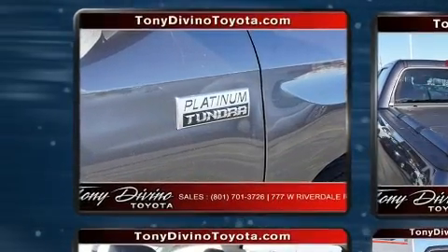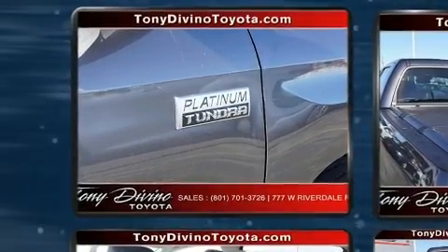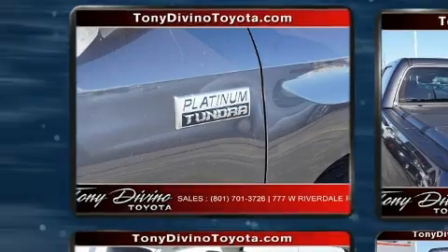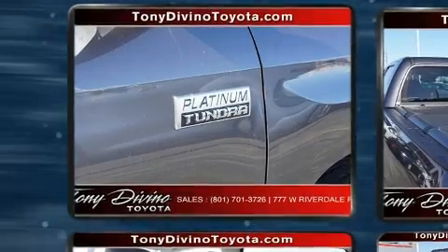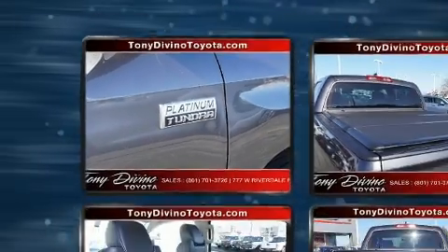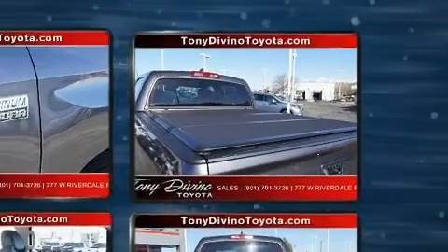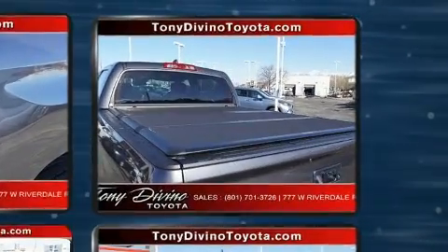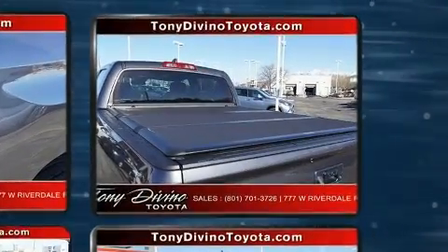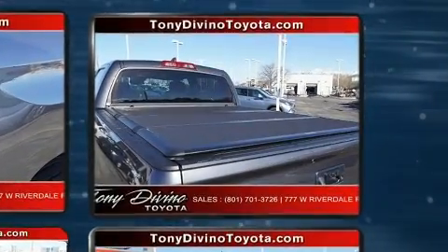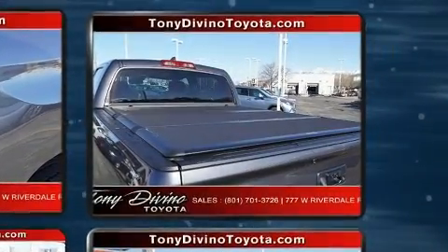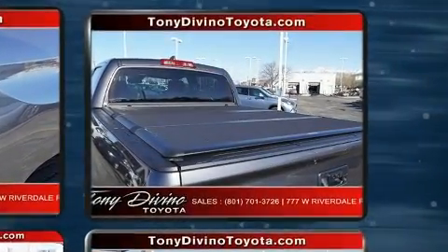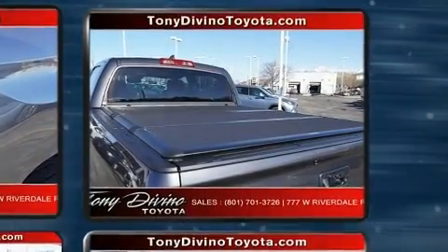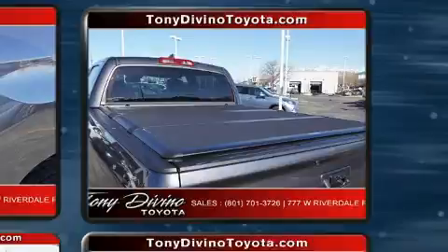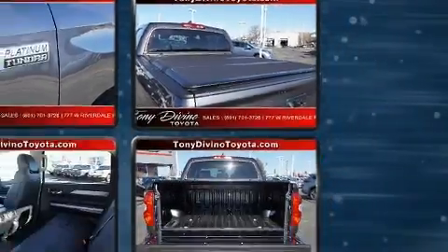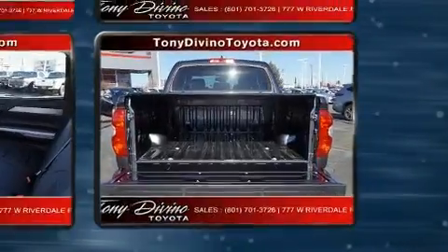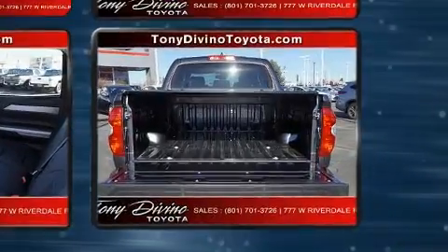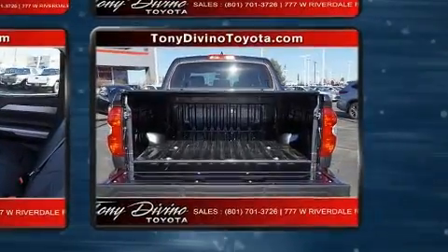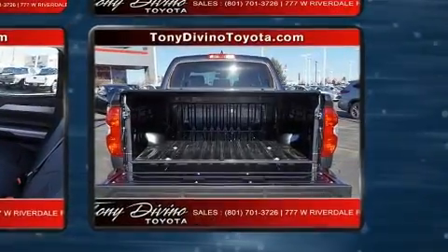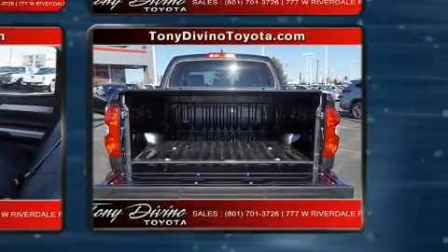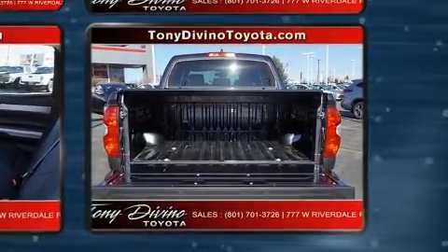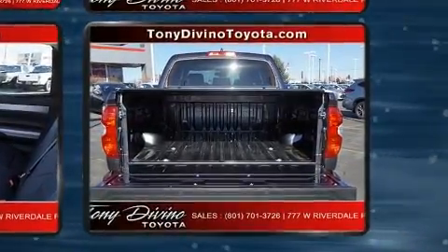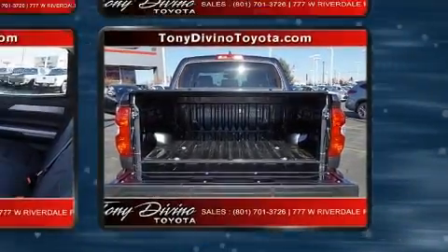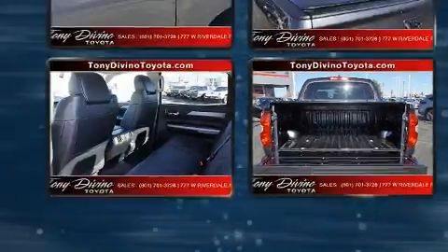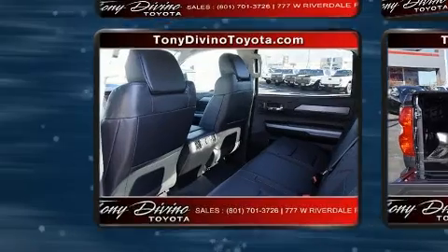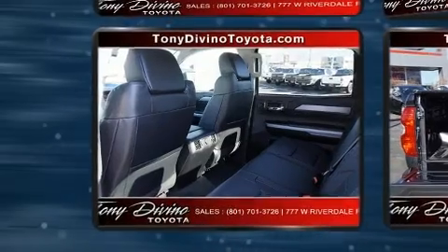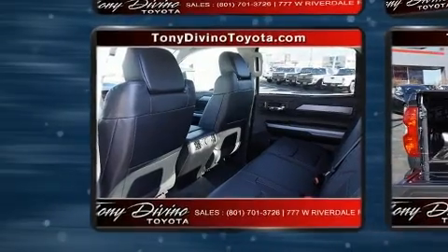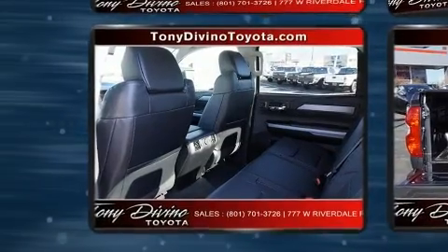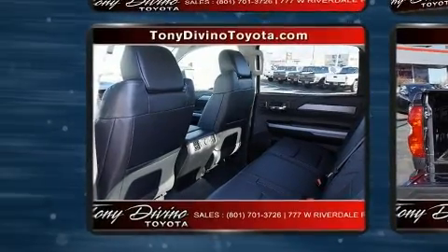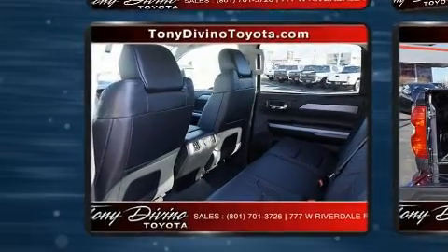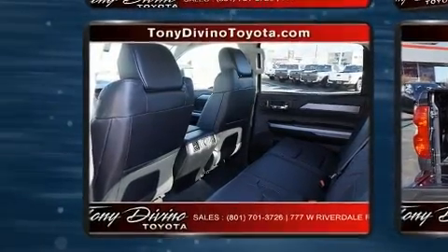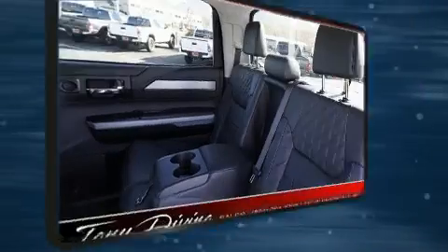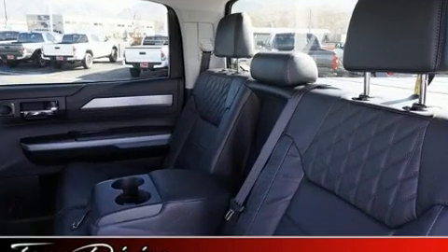Premium sound drives 12 speakers, providing you and your passengers a sensational audio experience. Electronic stability control stands out as a technologically savvy innovation, keeping you better connected to the road.